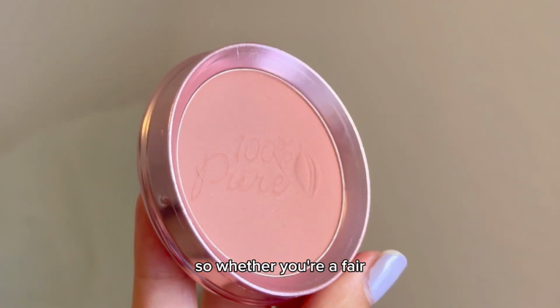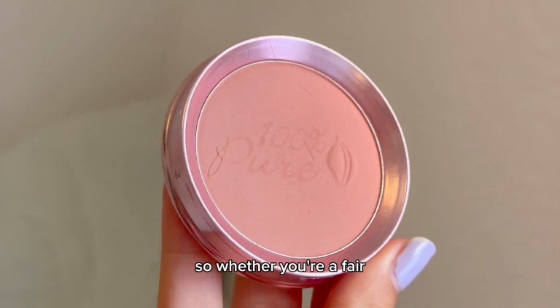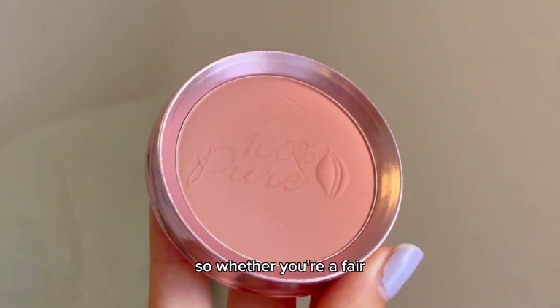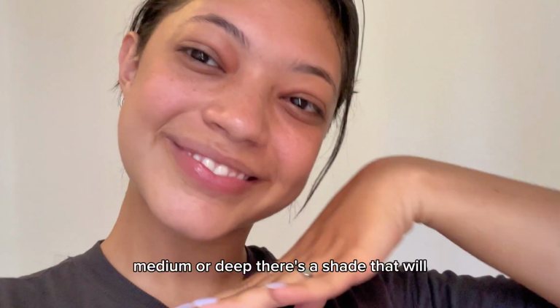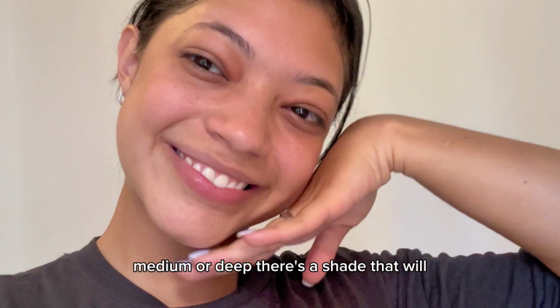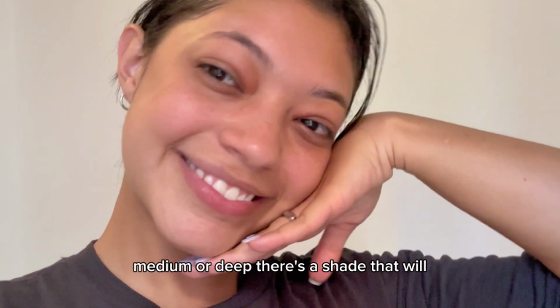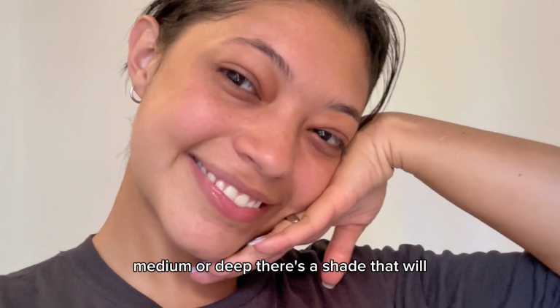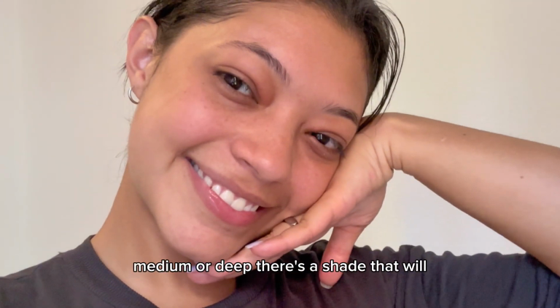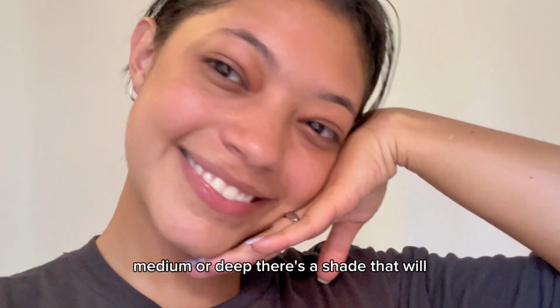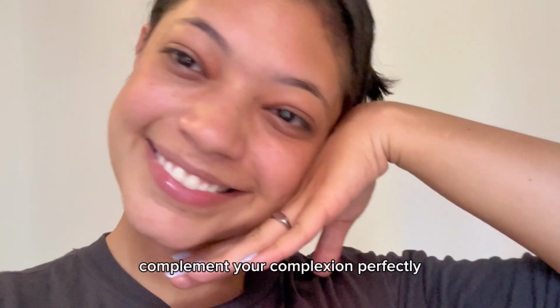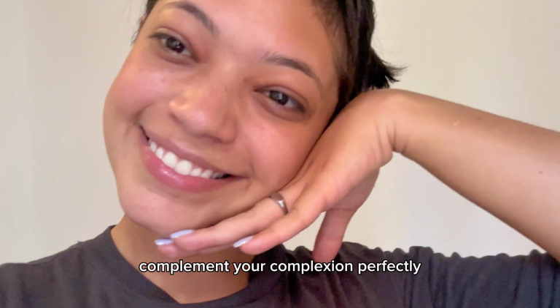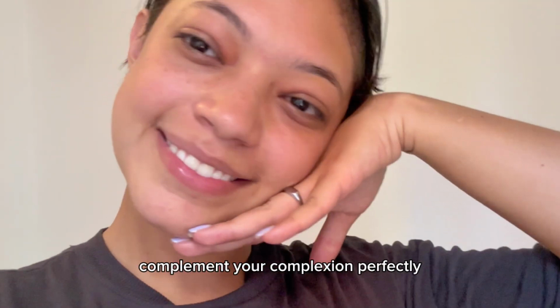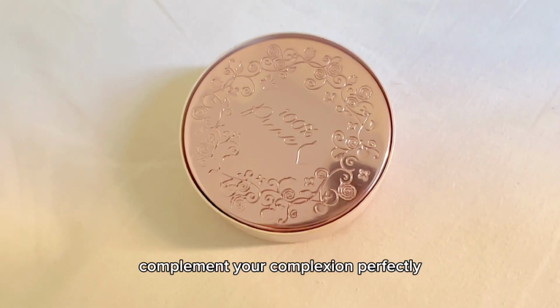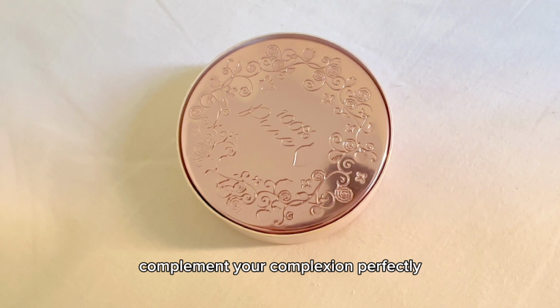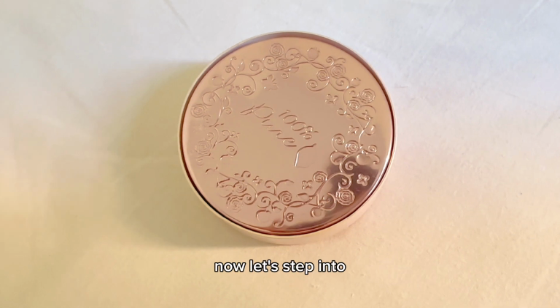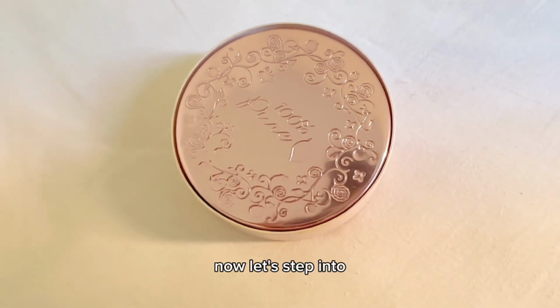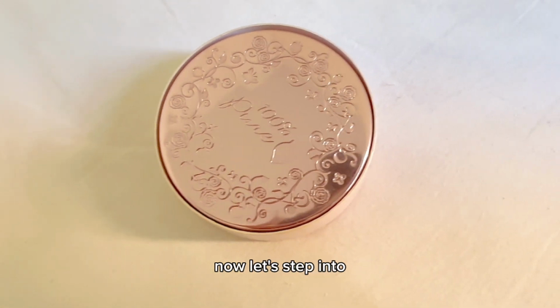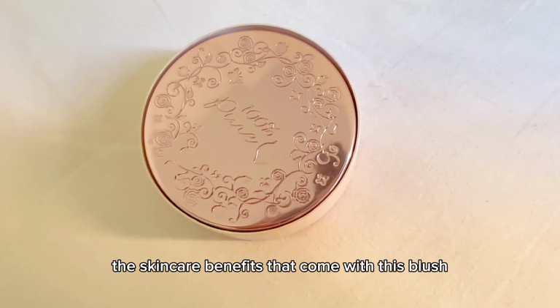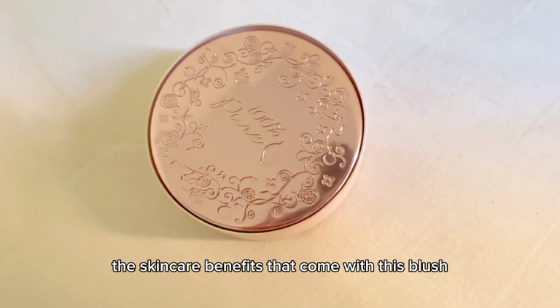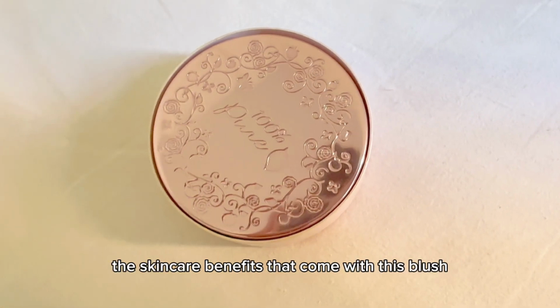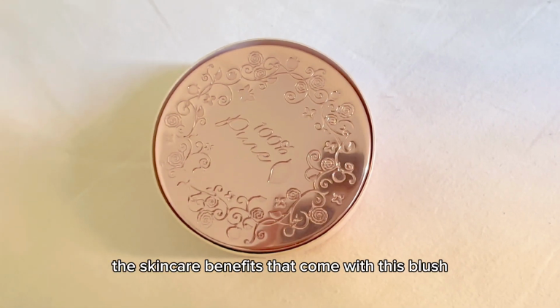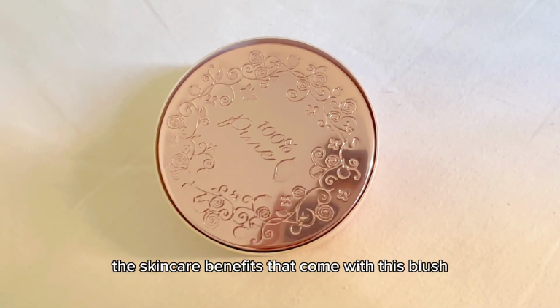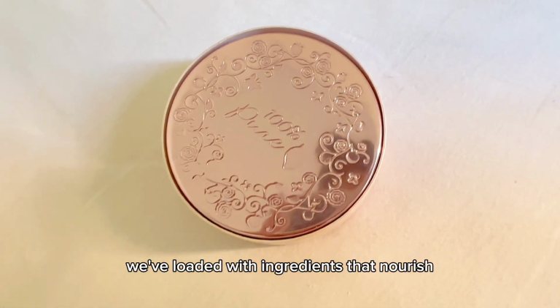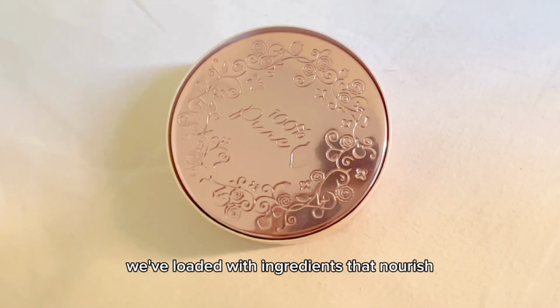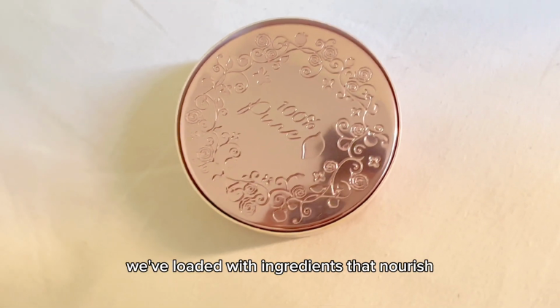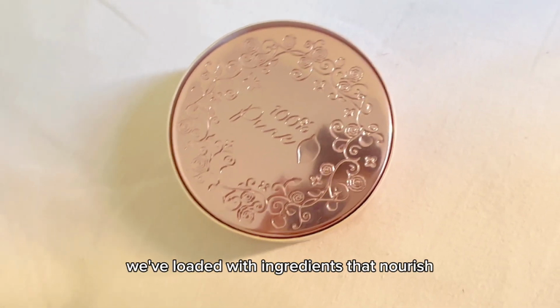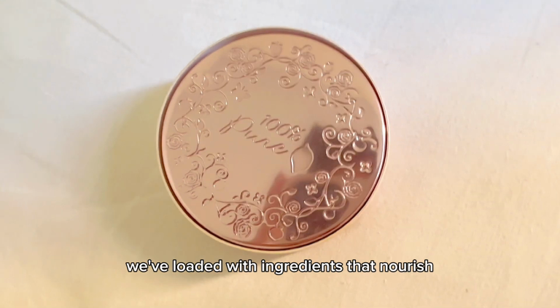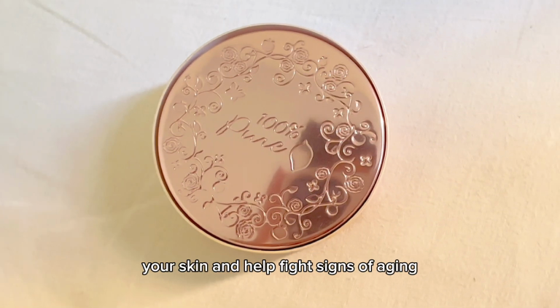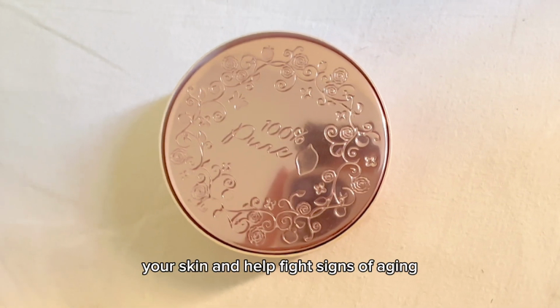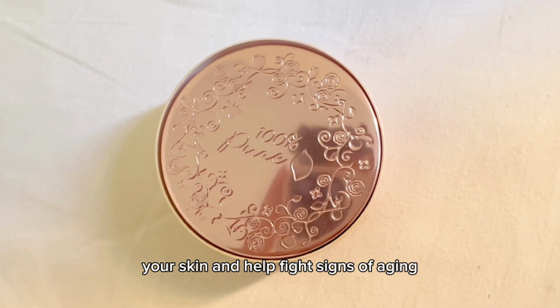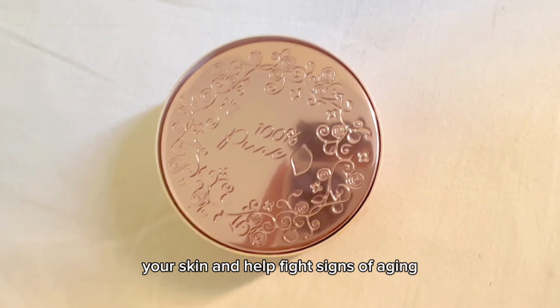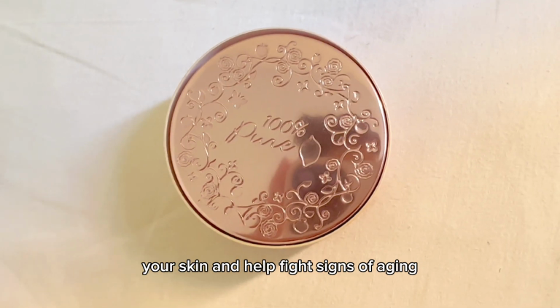The best part is that these natural pigments adapt beautifully to every skin tone. Whether you're fair, medium, or deep, there's a shade that will complement your complexion perfectly. Now let's dive into the skincare benefits that come with this blush — it's loaded with ingredients that nourish your skin and help fight signs of aging.